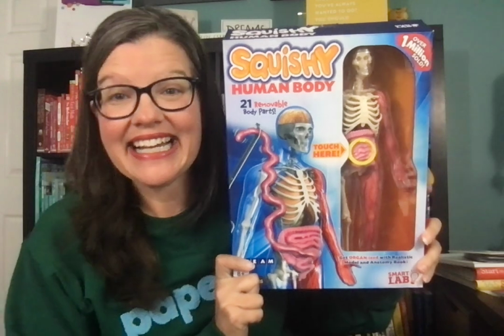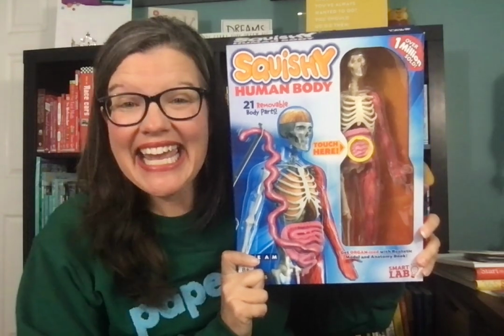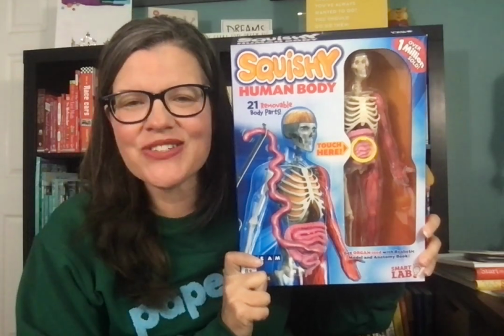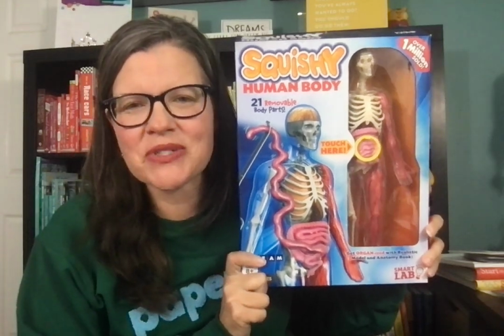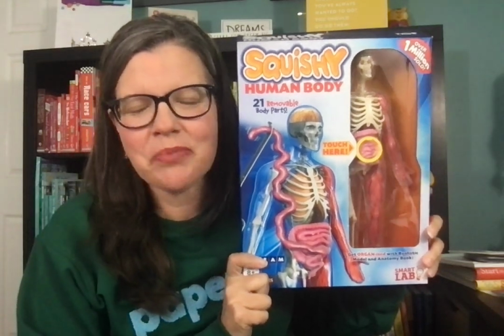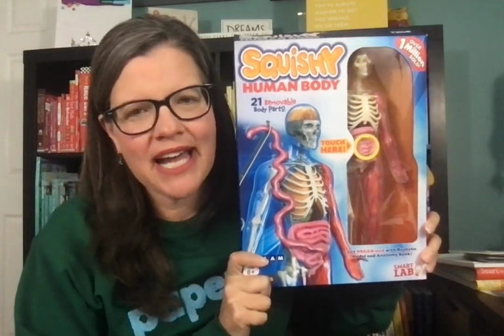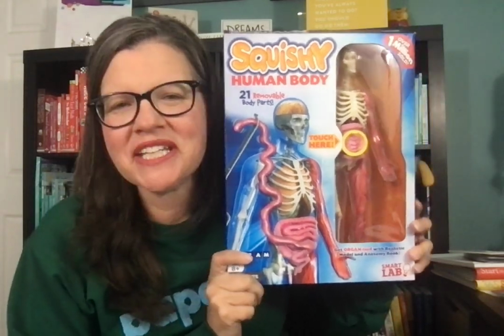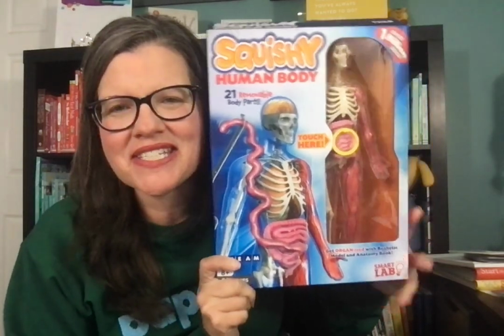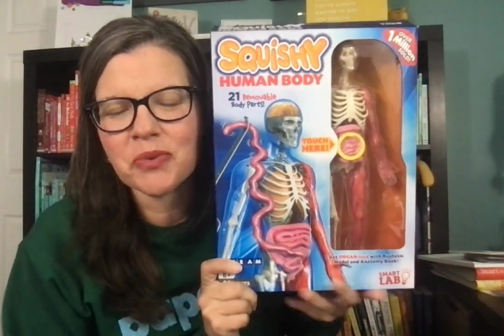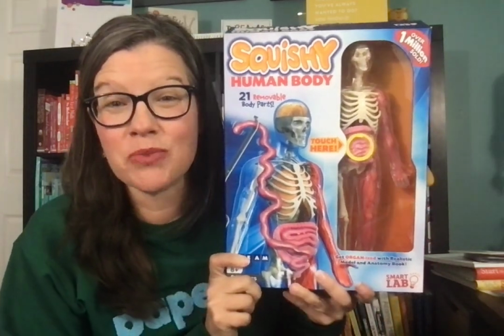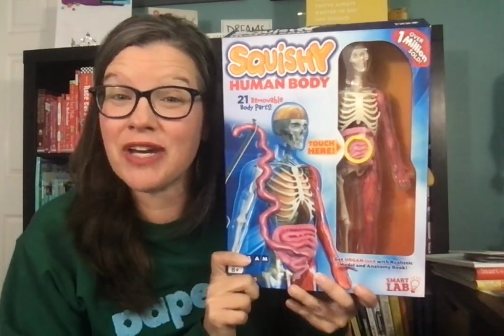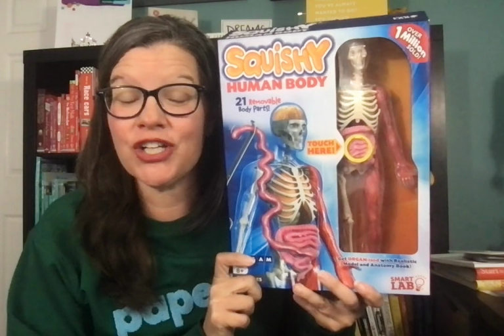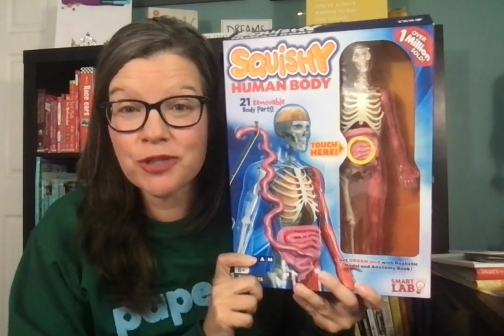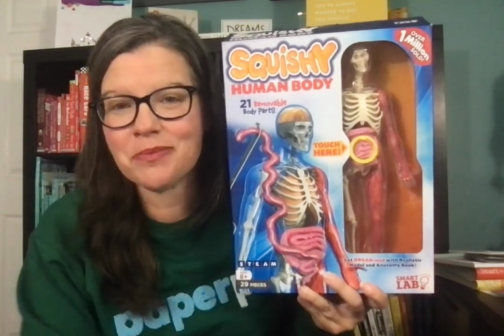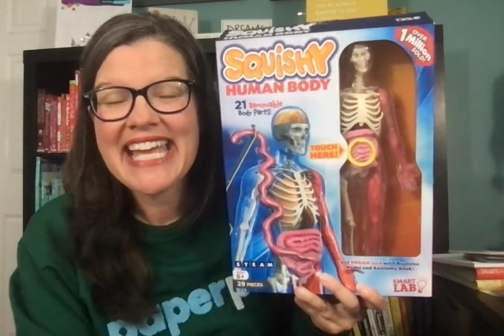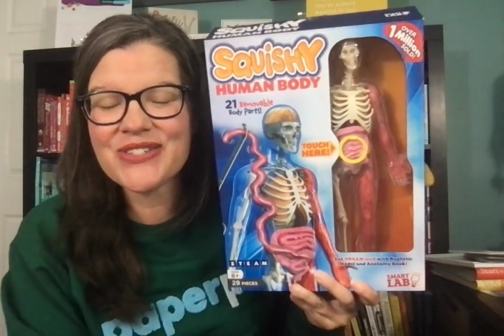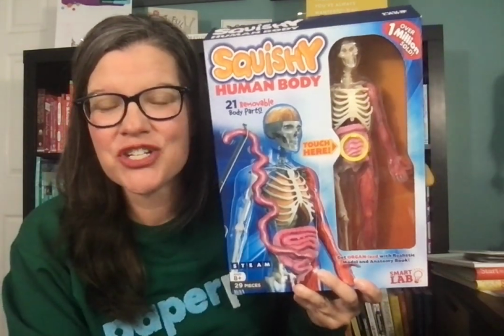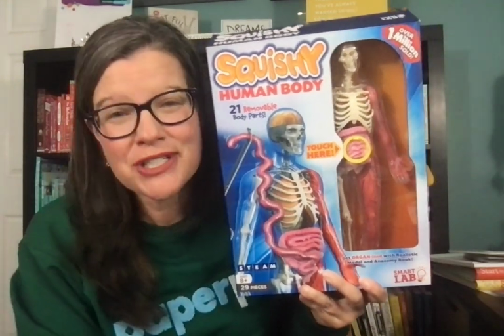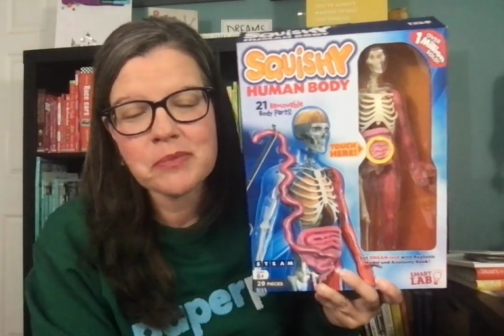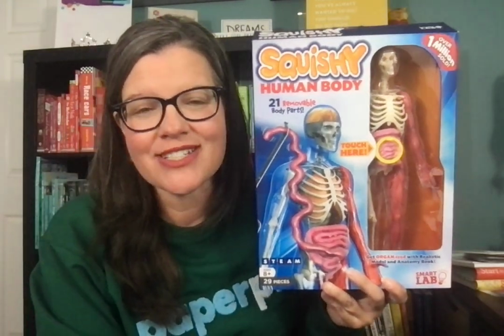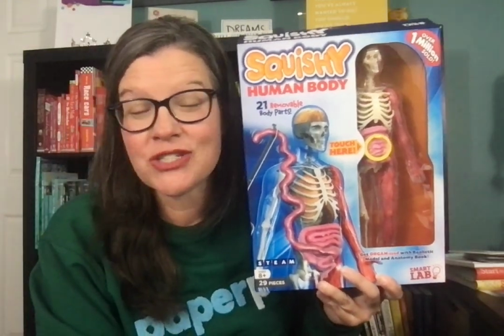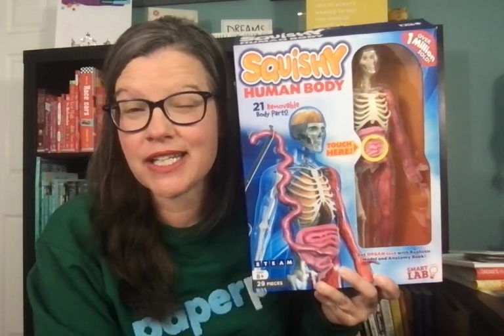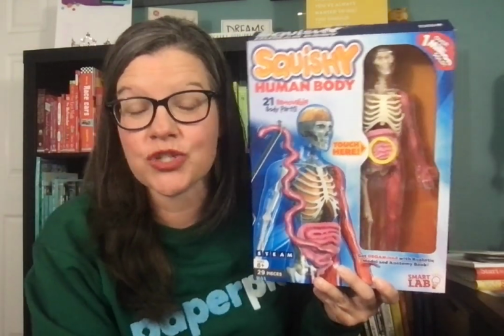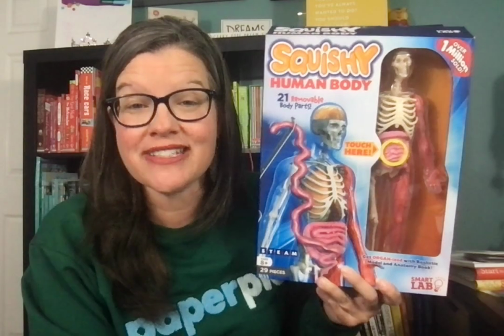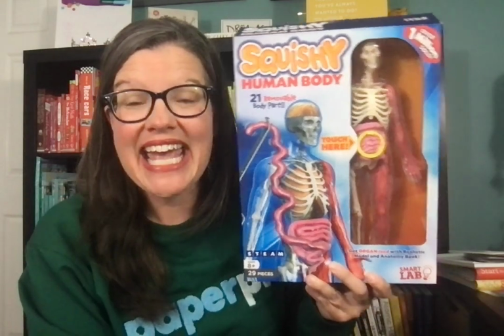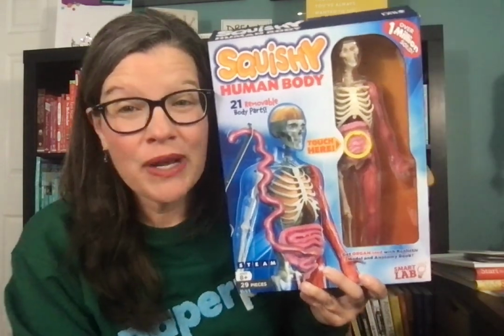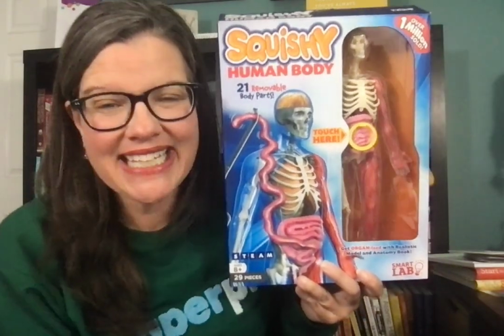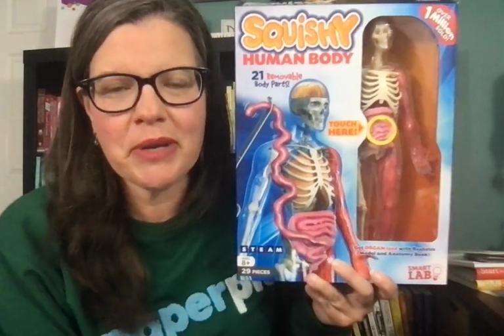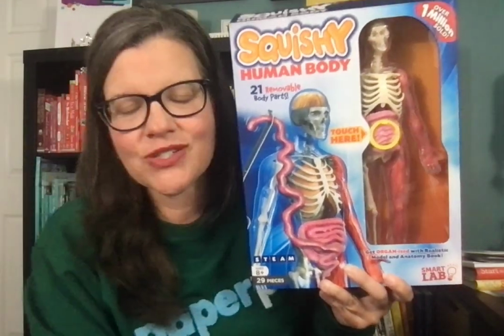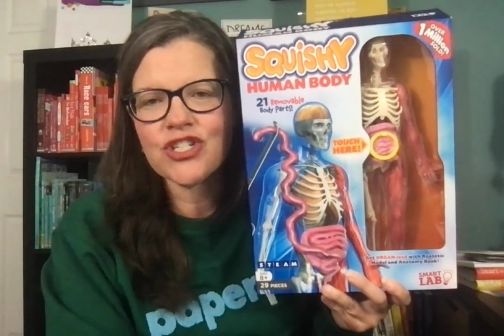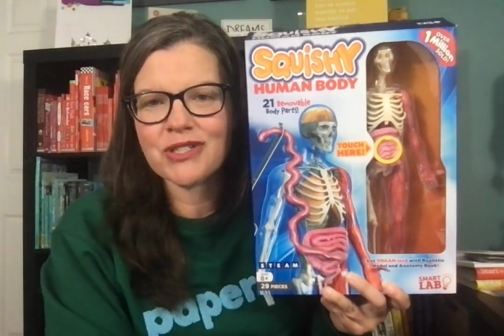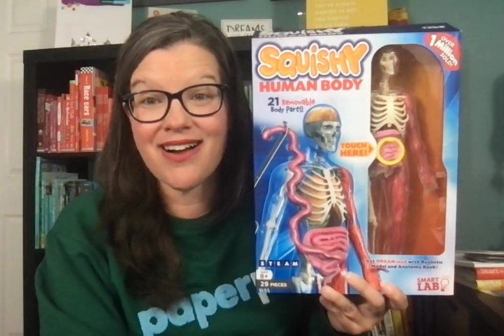Hey, this is Suzanne Mosley with Paper Pie, formerly known as S-Form Books and More. You can find me on YouTube and Facebook at Suzanne Shares Books, on Instagram at Suzanne underscore shares, and my website for Paper Pie is SuzanneSharesBooks.com.